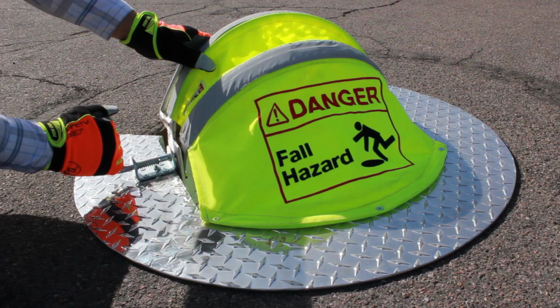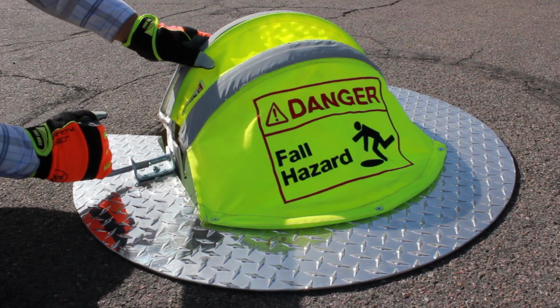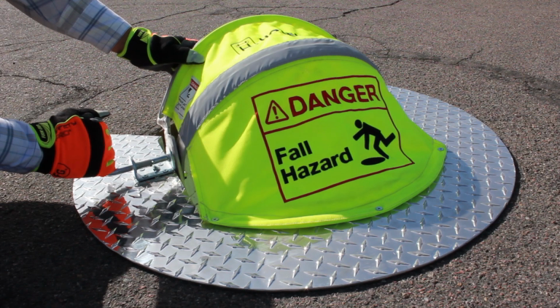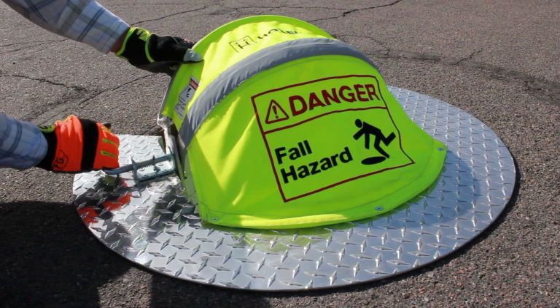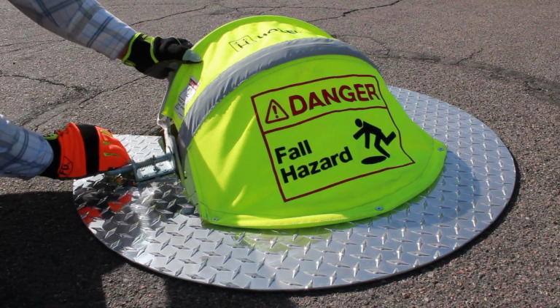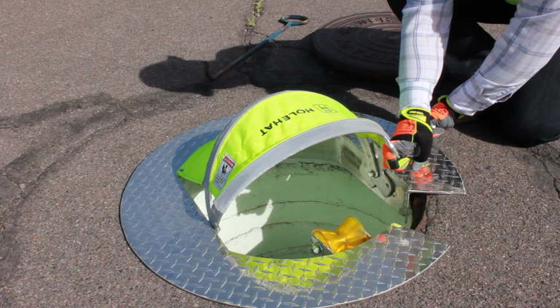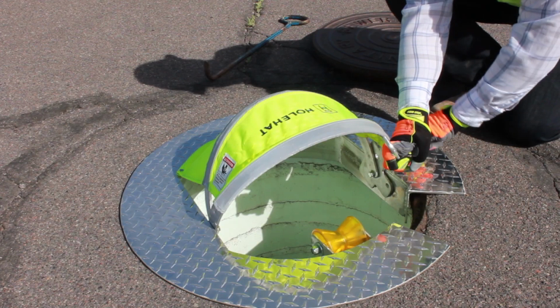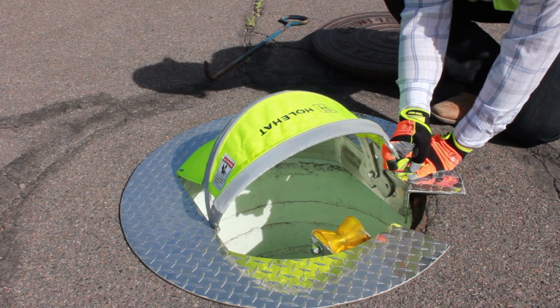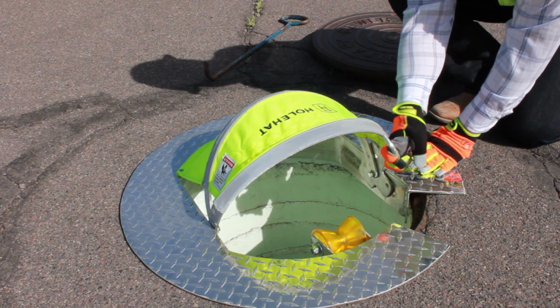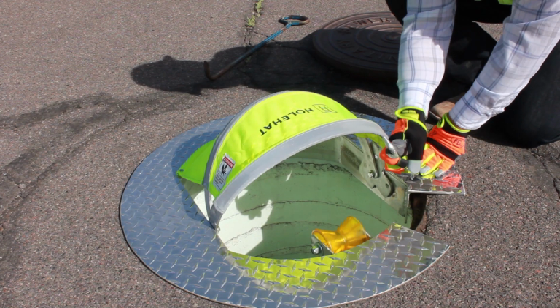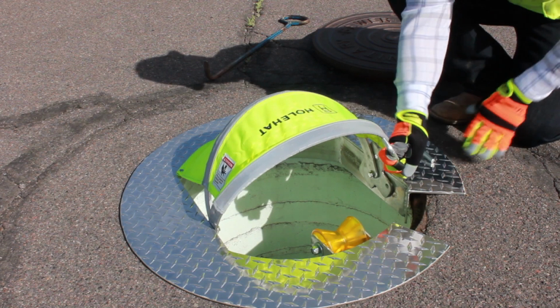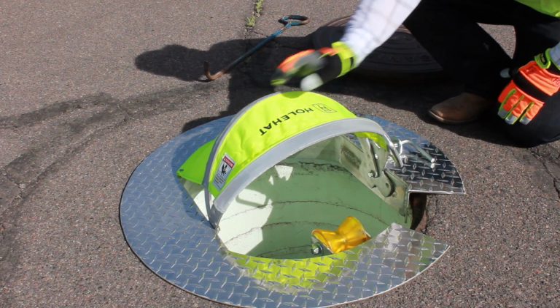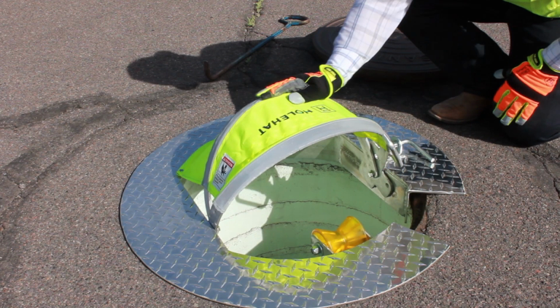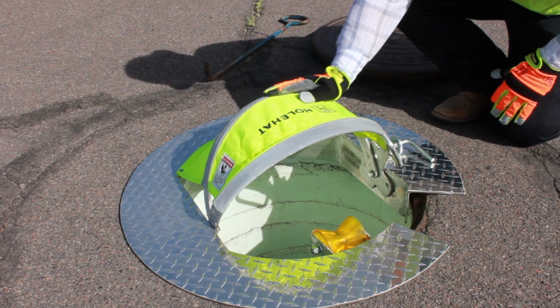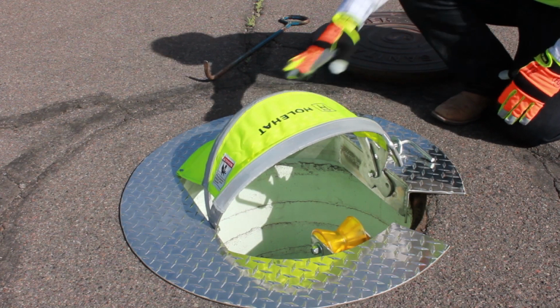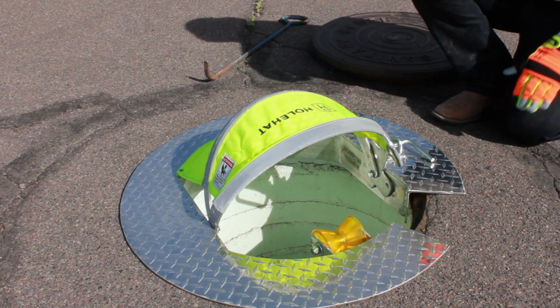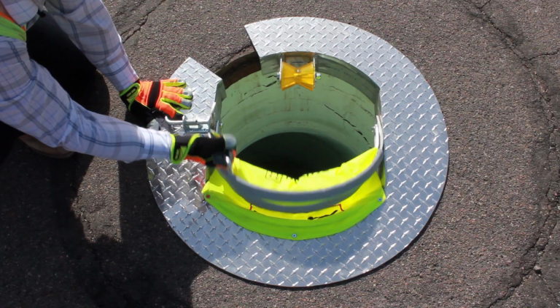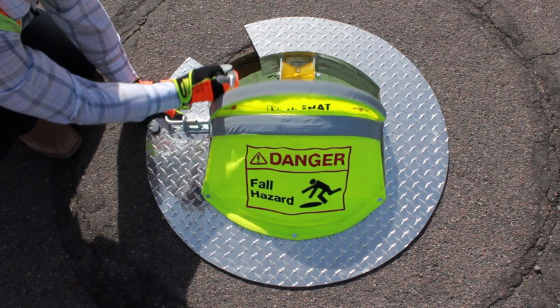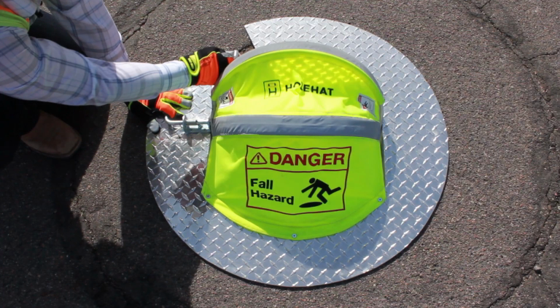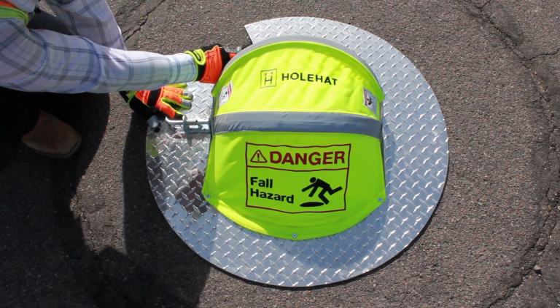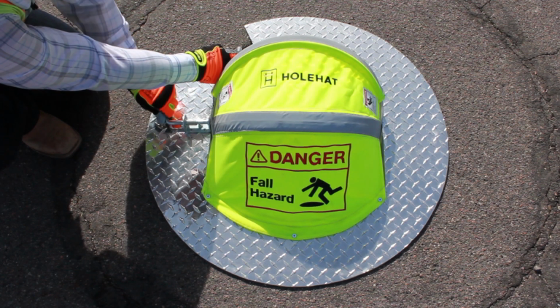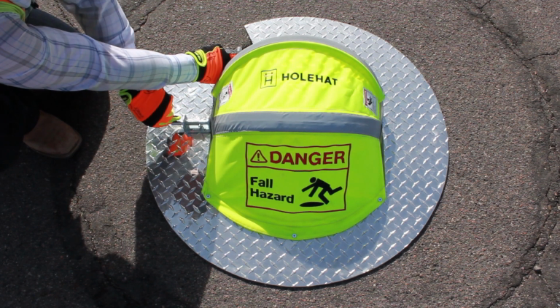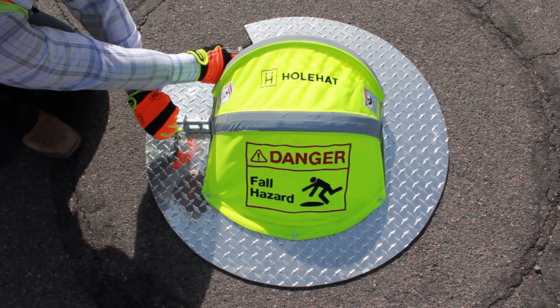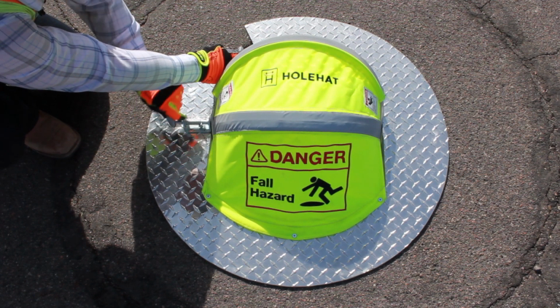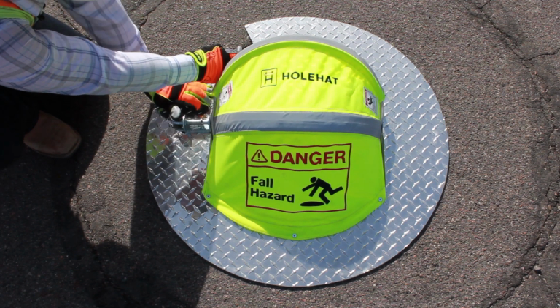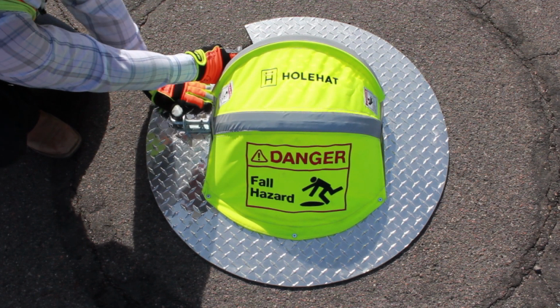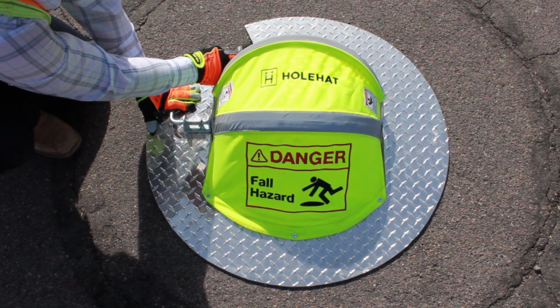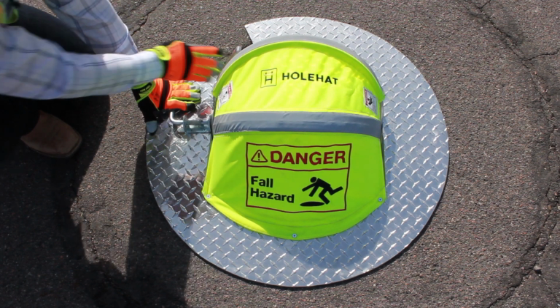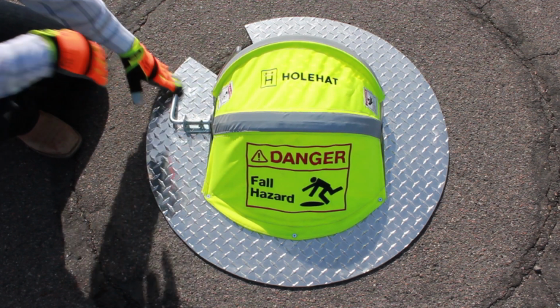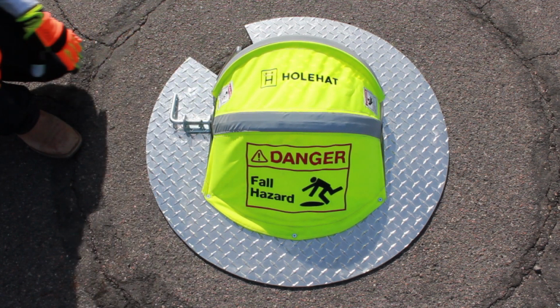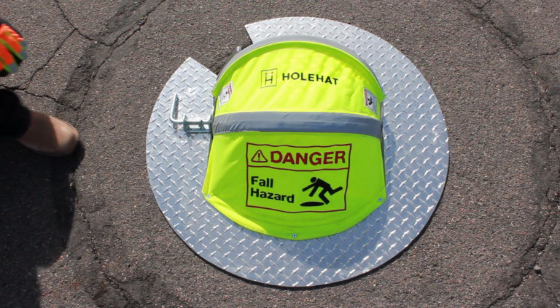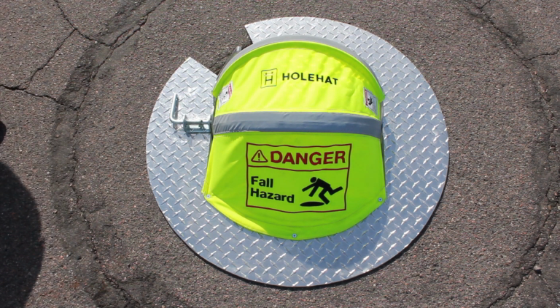This would be our fully closed position, at which point the unit is locked into place. Once the retractable cover is locked into place, you're now safe. Your fall hazard has been removed.